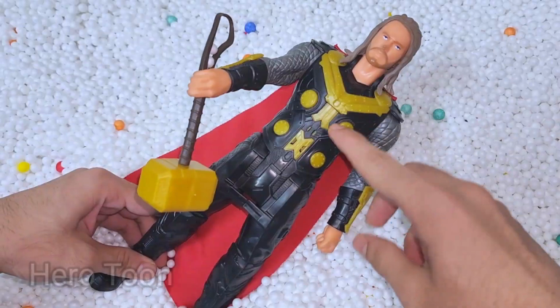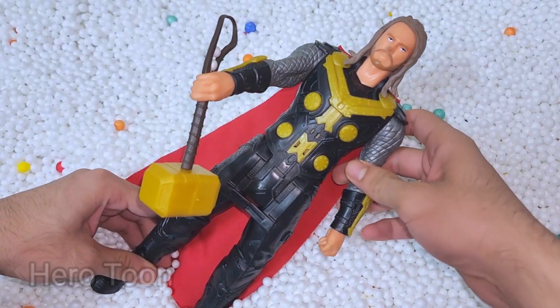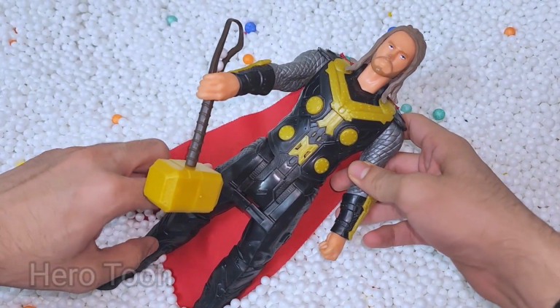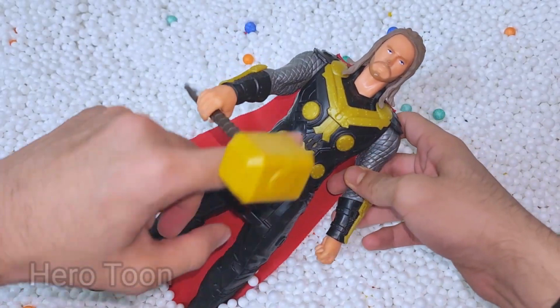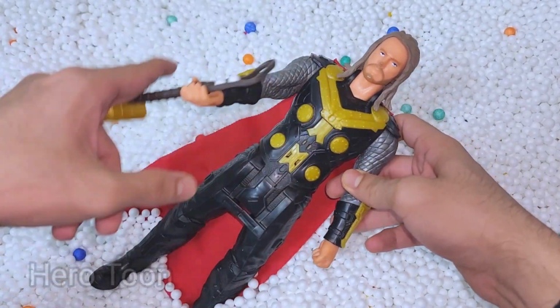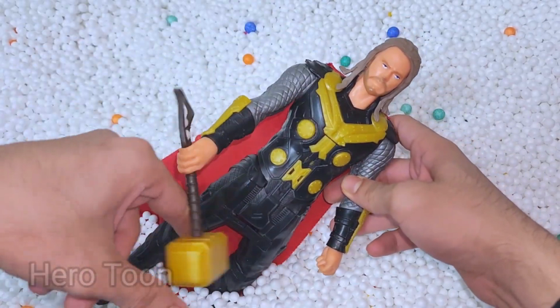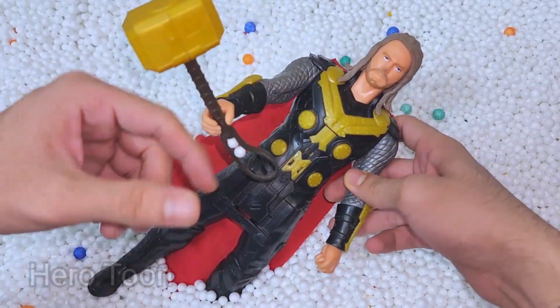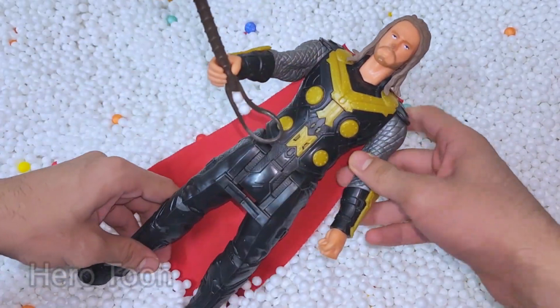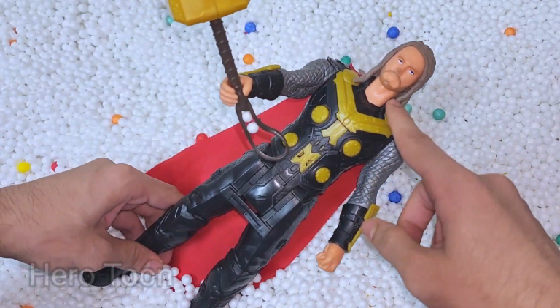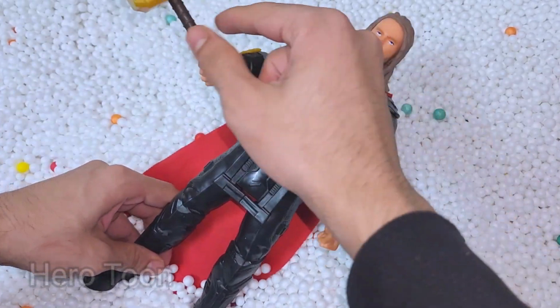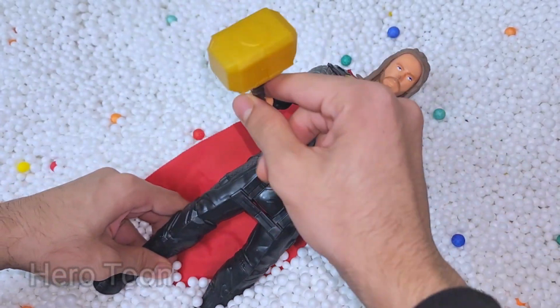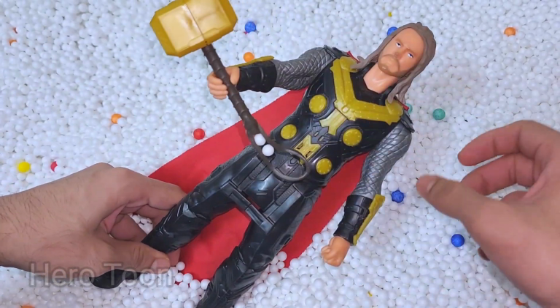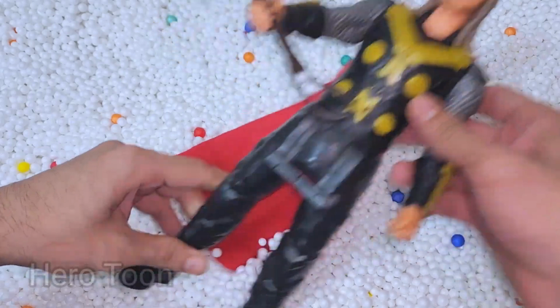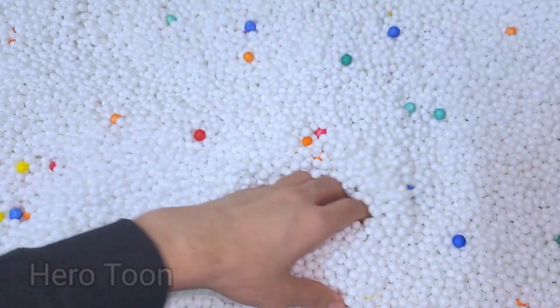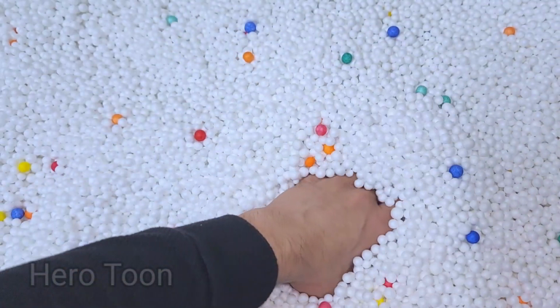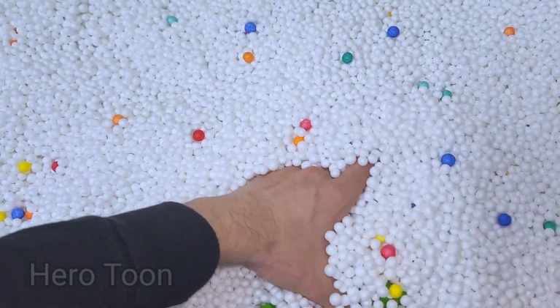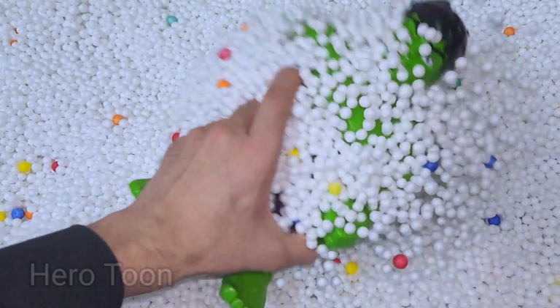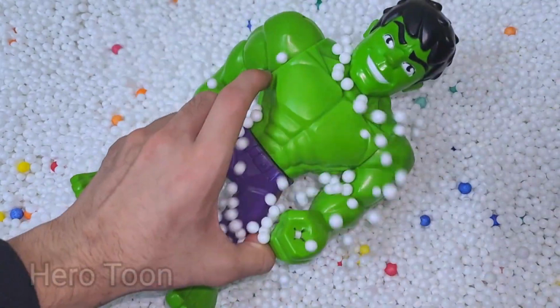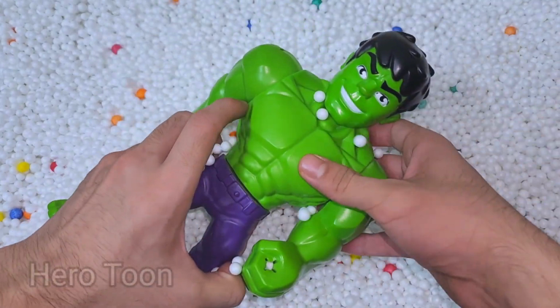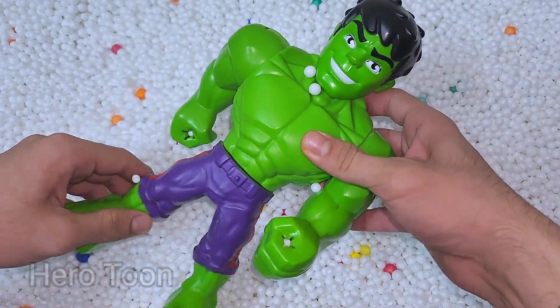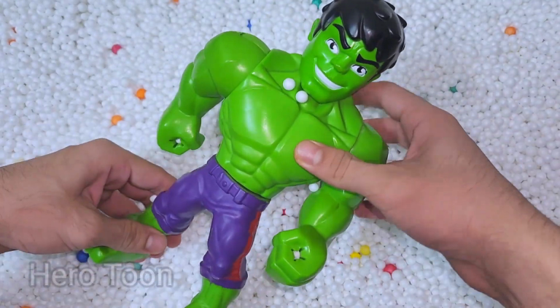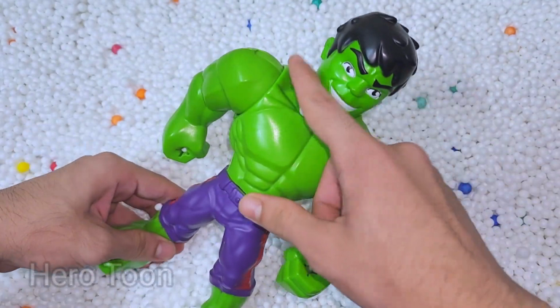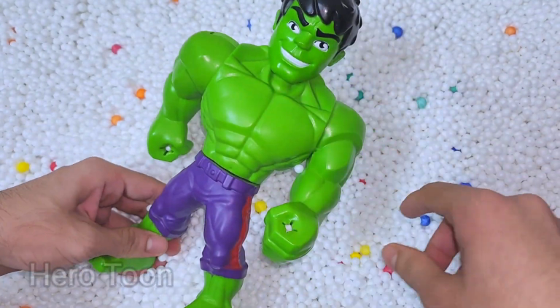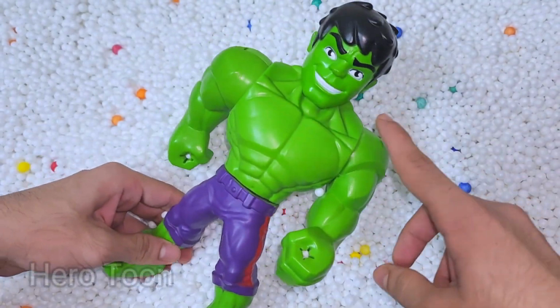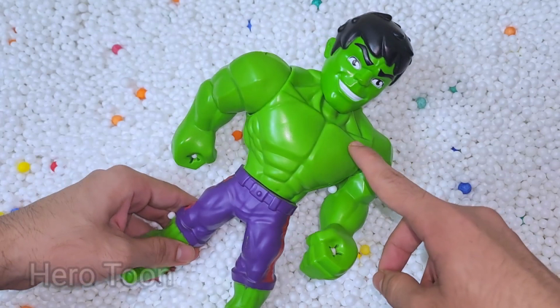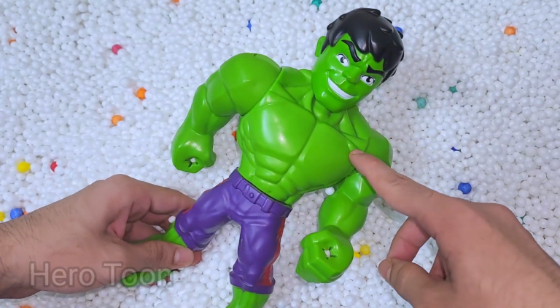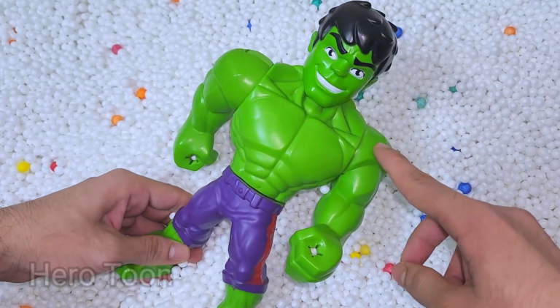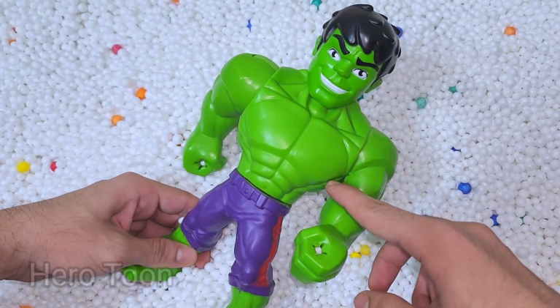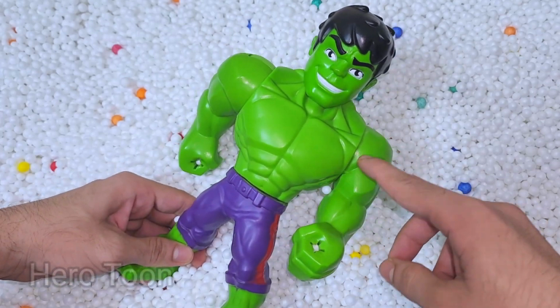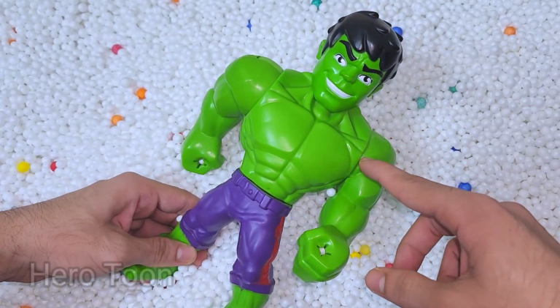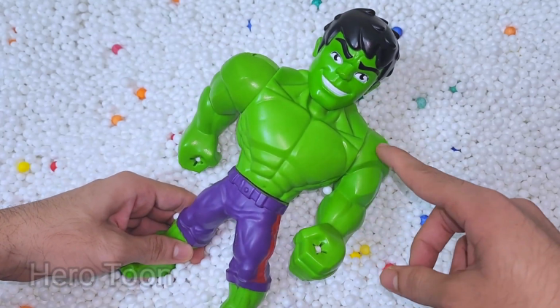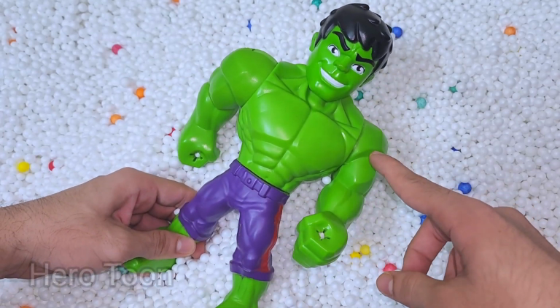Wow guys, very nice and very heavy hammer — very cool, King of Thunder! Let's find something inside. Oh wow guys, look what I find — this is very nice green shiny Hulk cartoon!